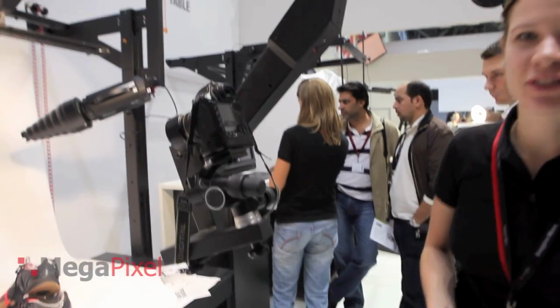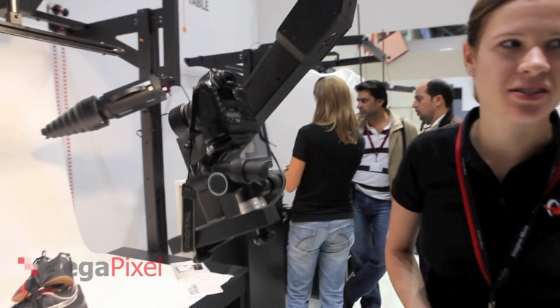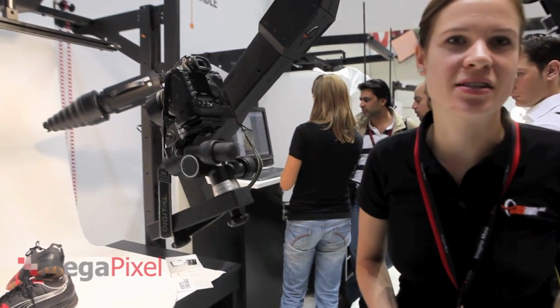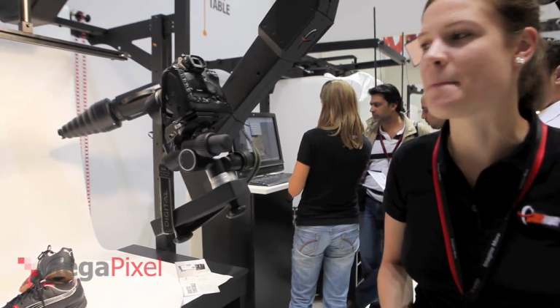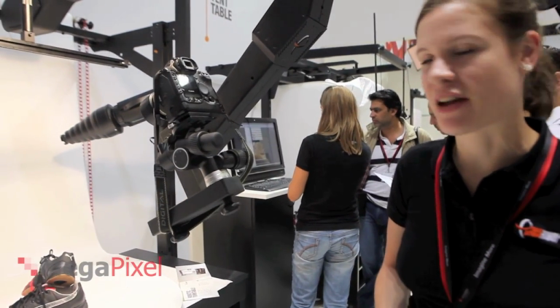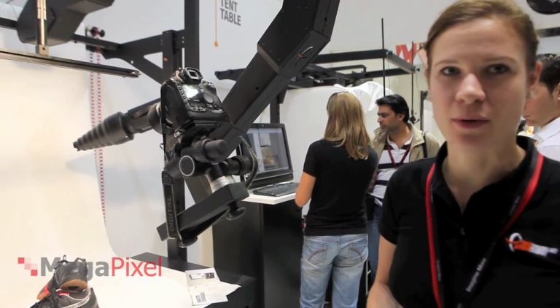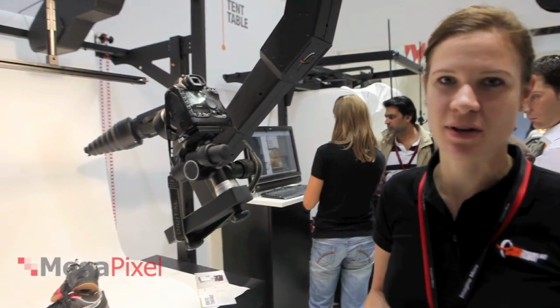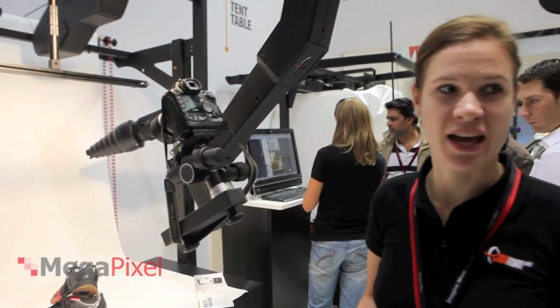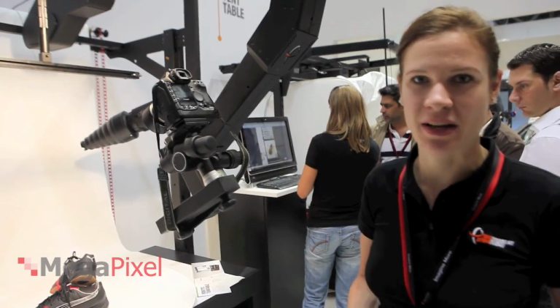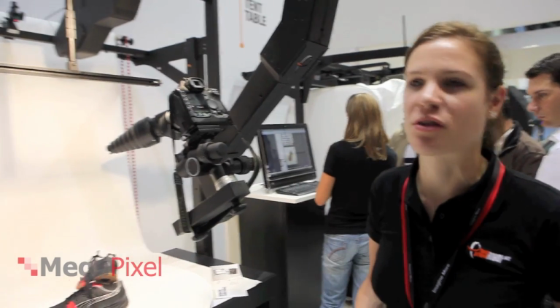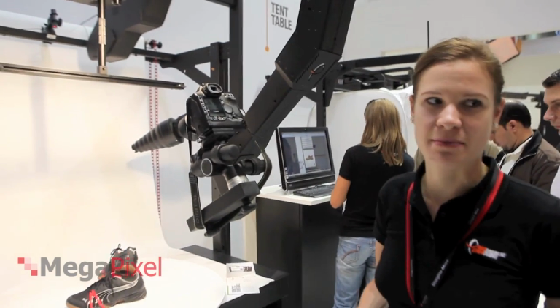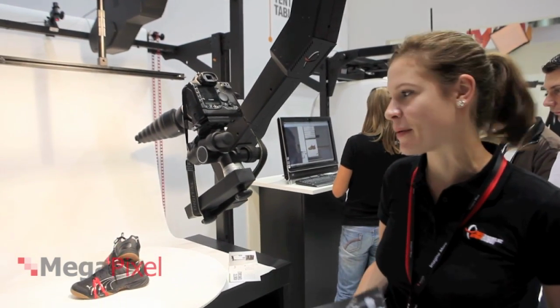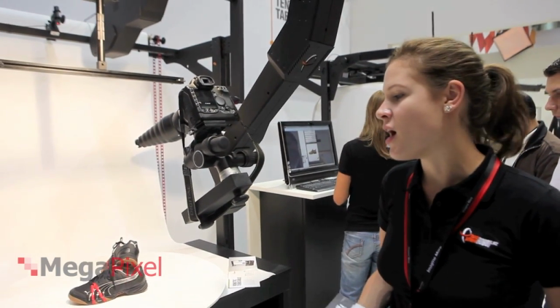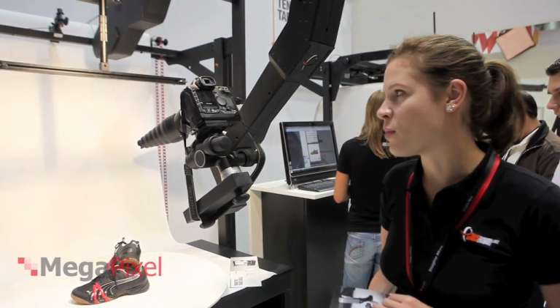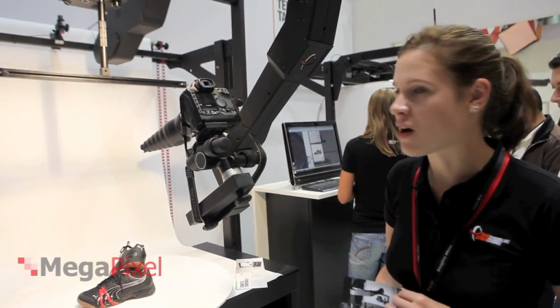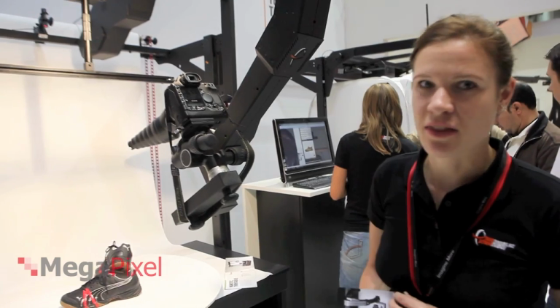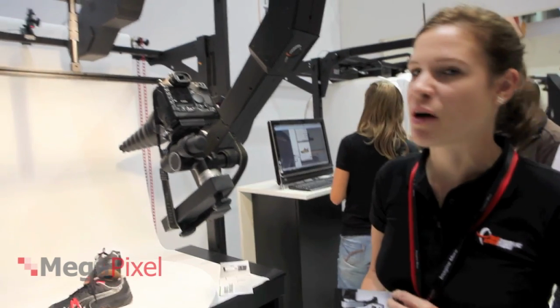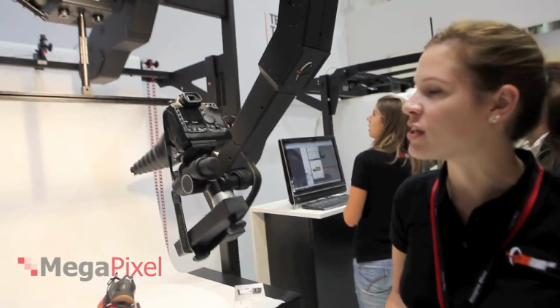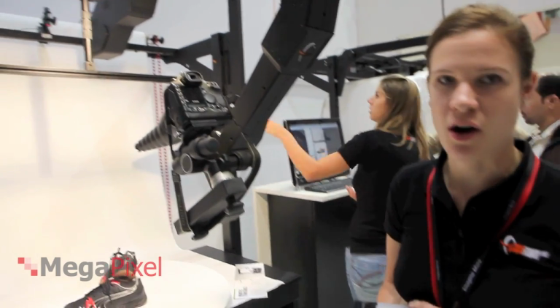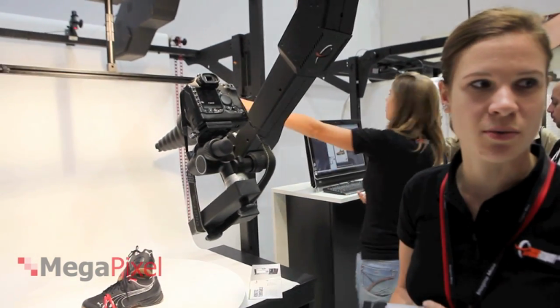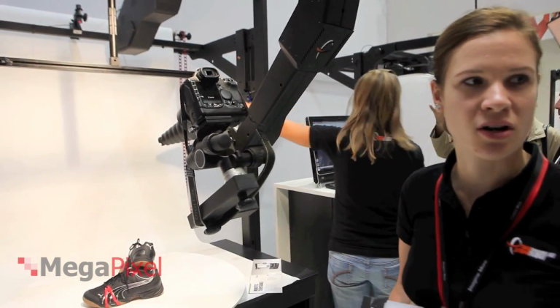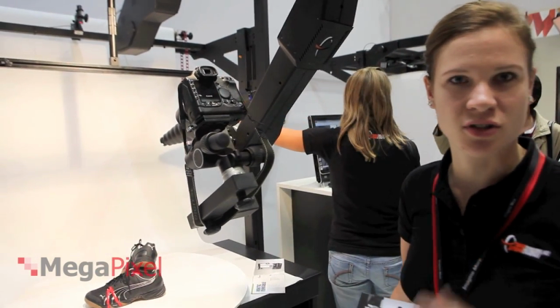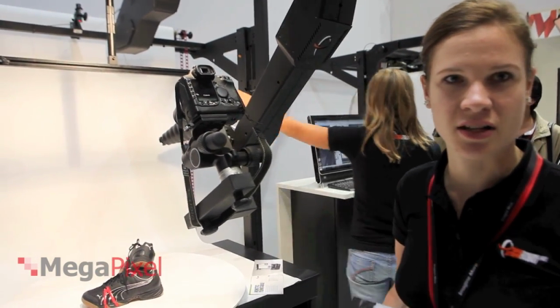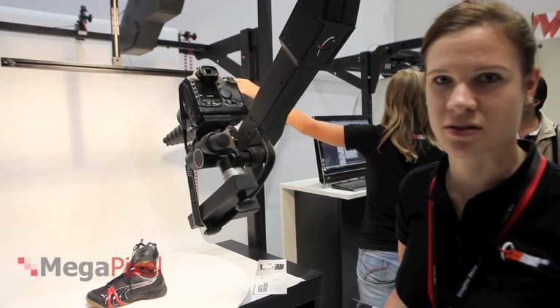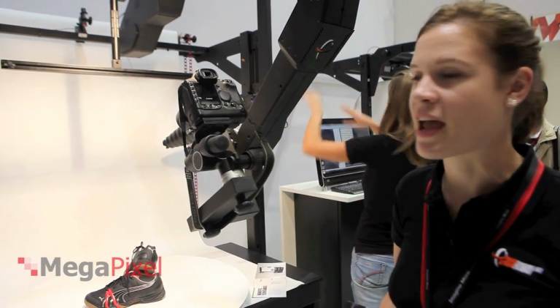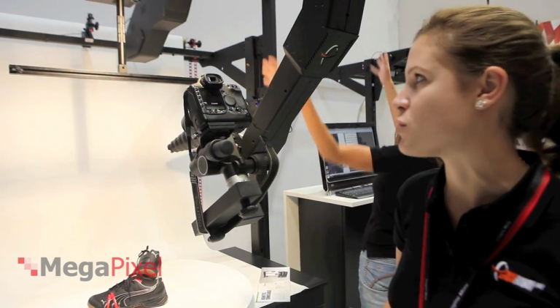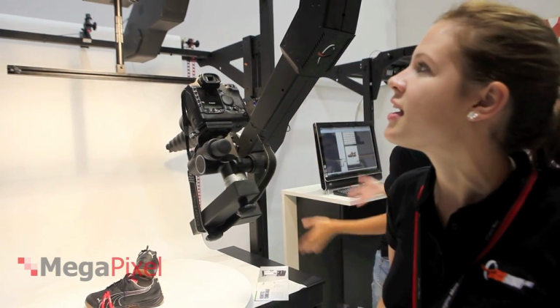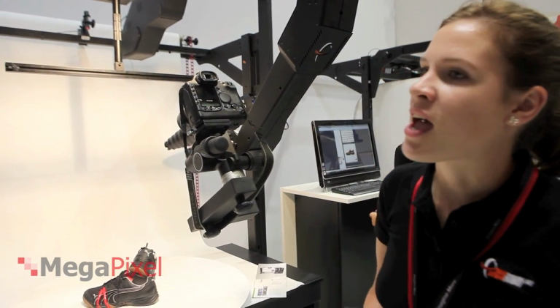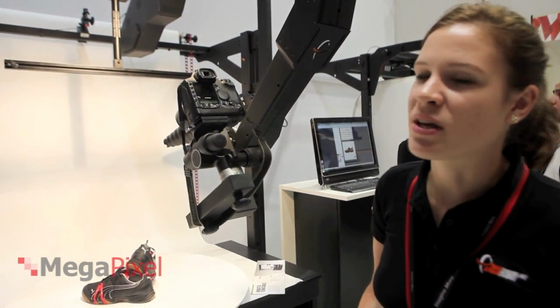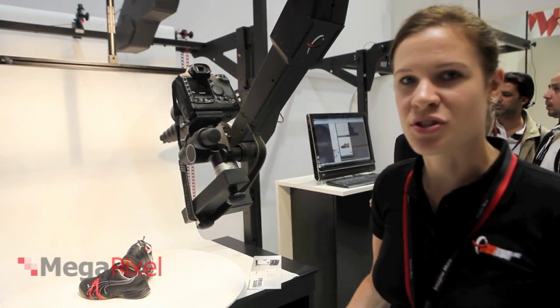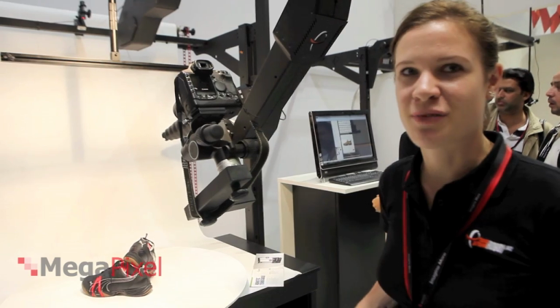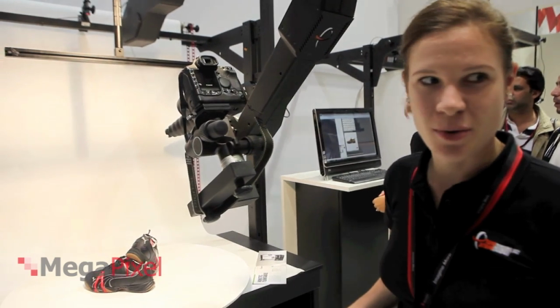Photorobot CZ is manufacturing very special equipment for 3D making. We started about 4 years ago; we were at the last Volokina in 2008 as well, and we introduced these Photorobots.